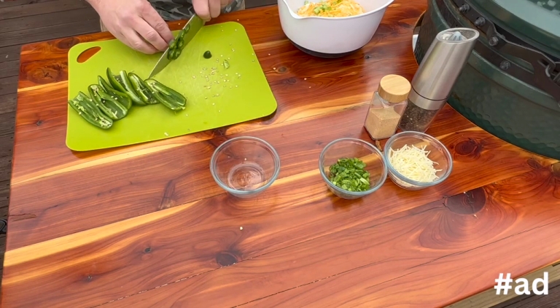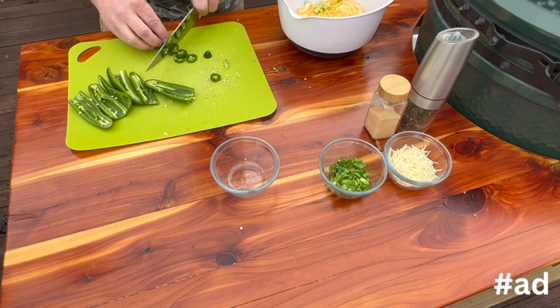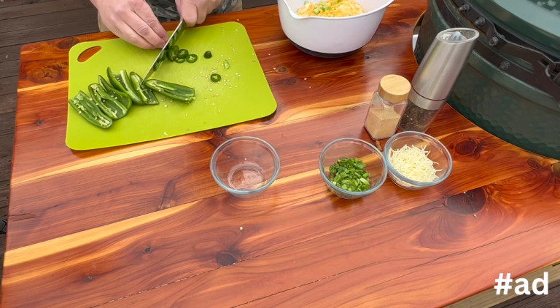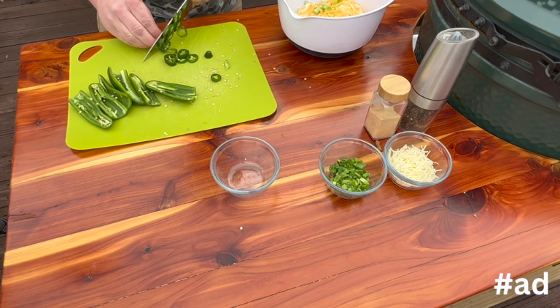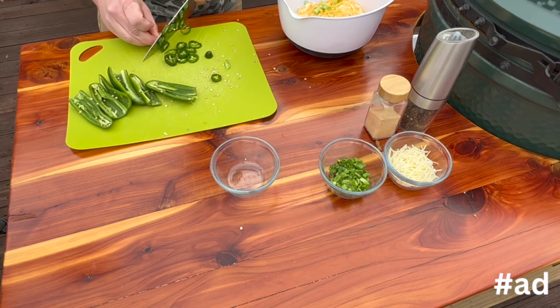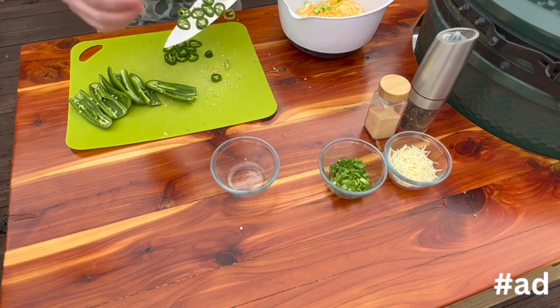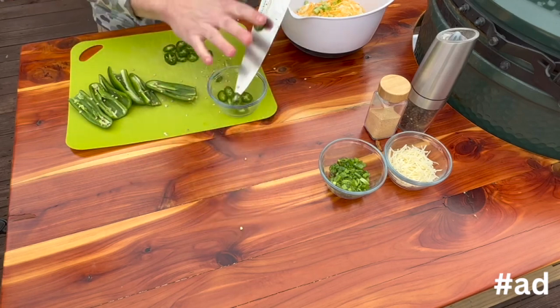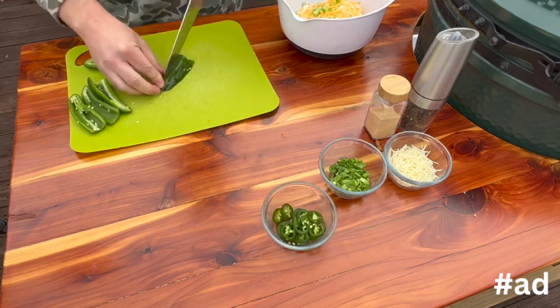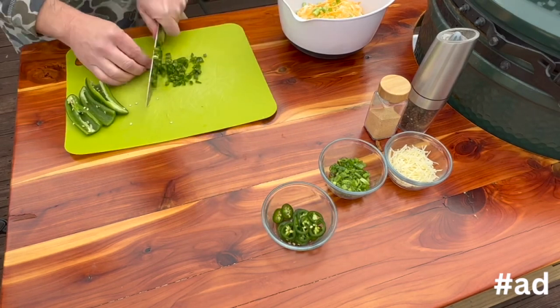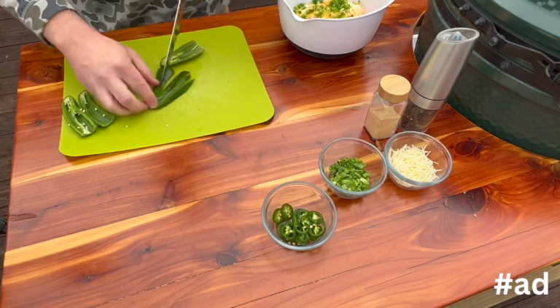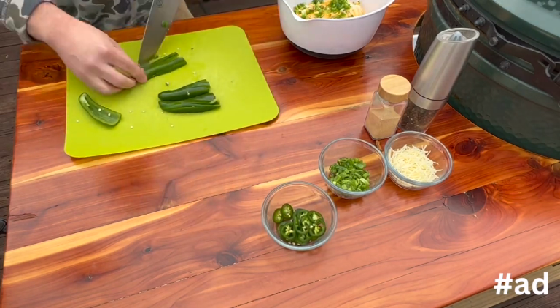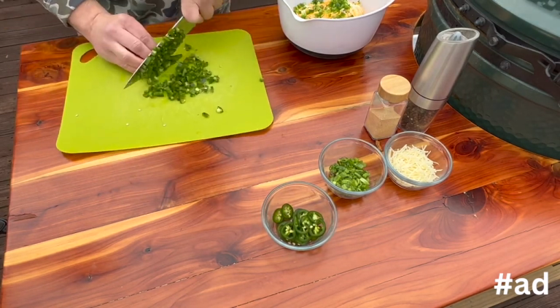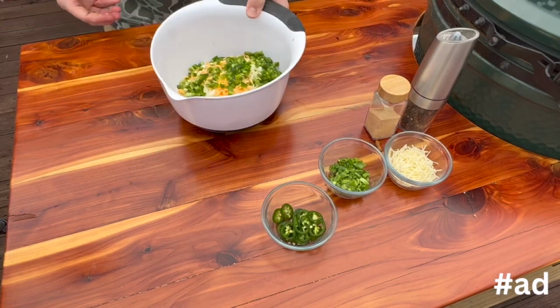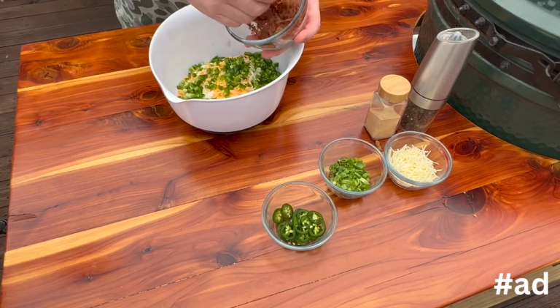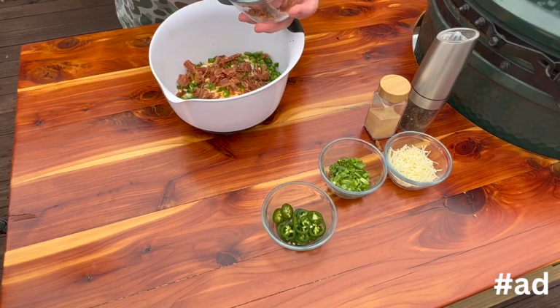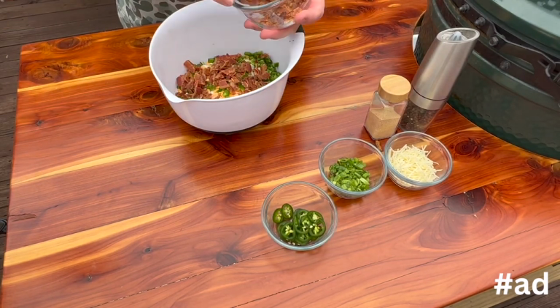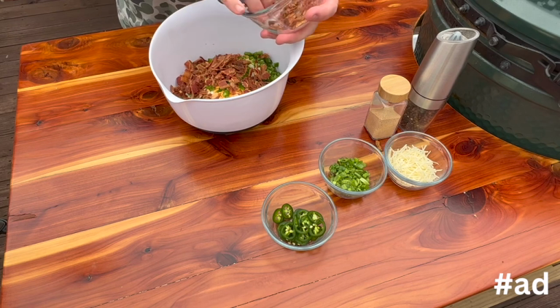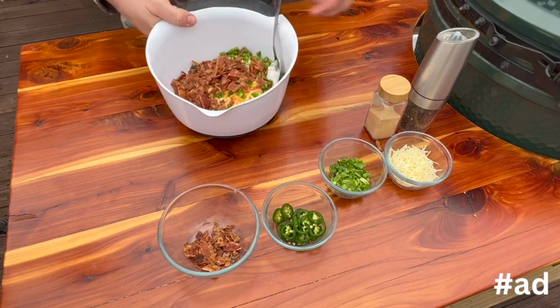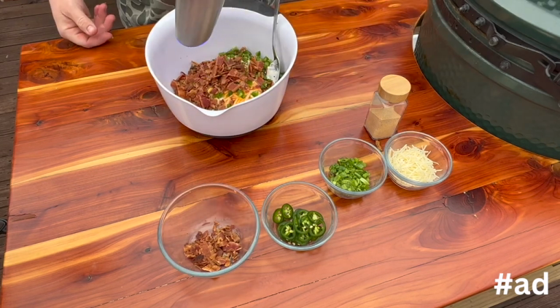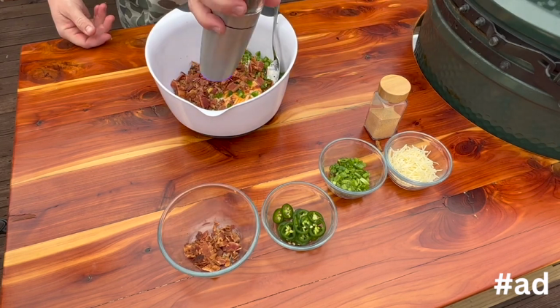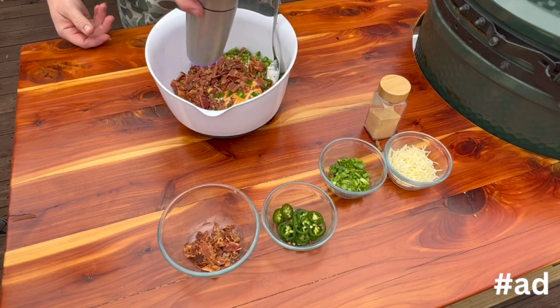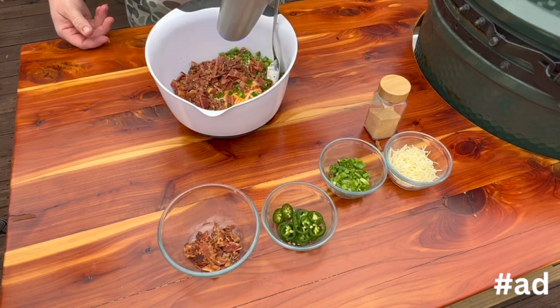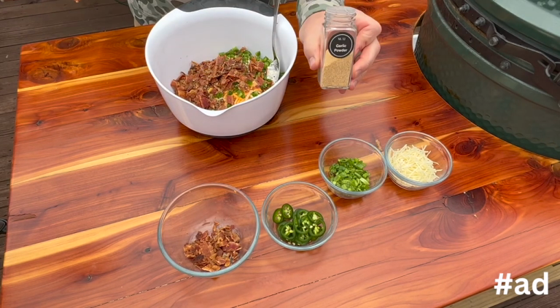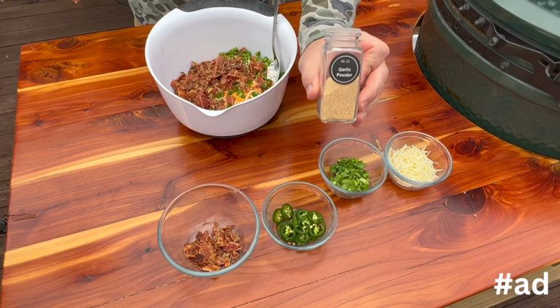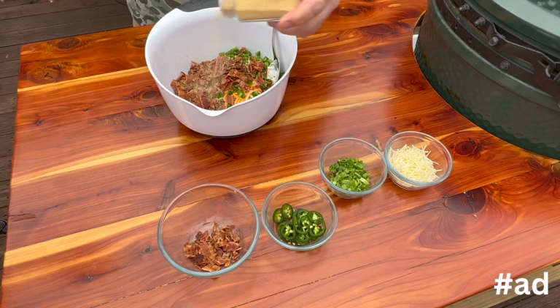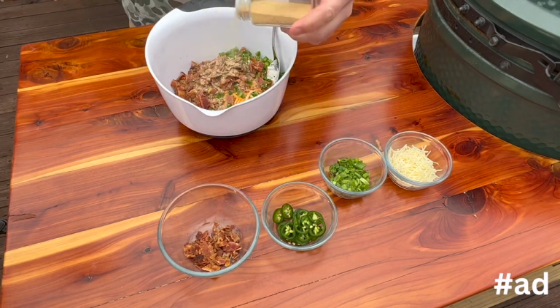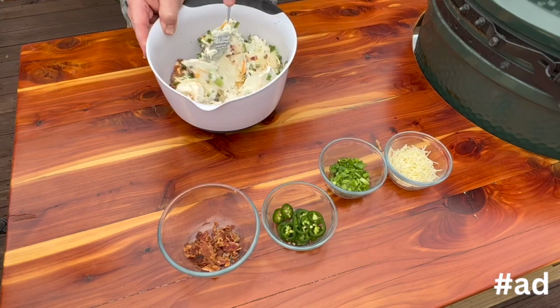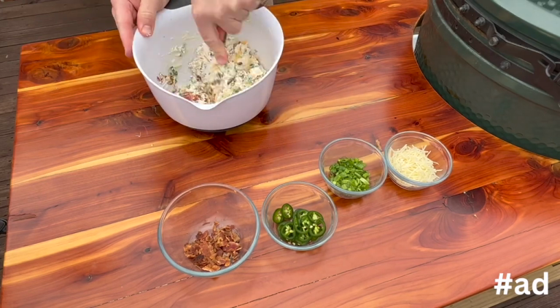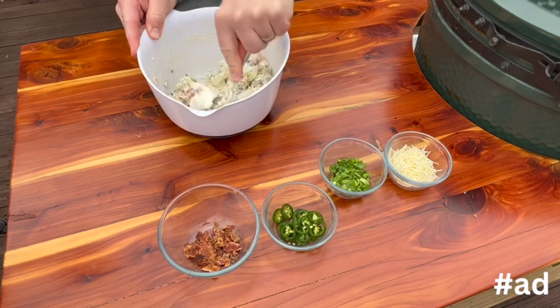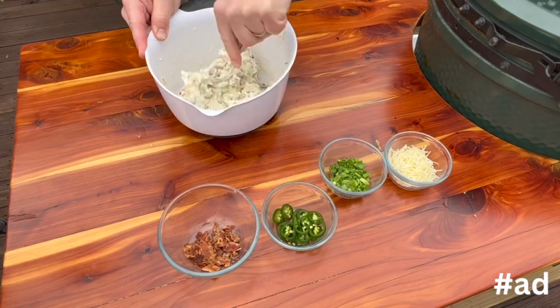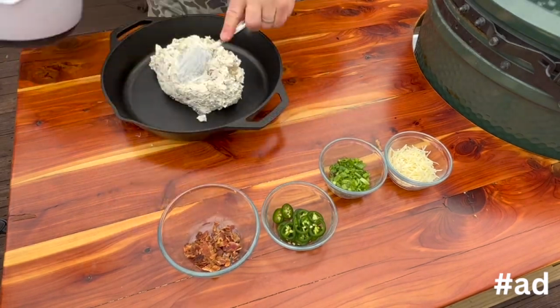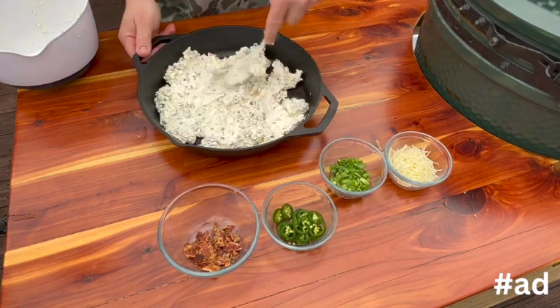I'm going to slice one jalapeño into rings to go on top of the dip, and the rest of them I'm going to dice. Next, I'm going to add in that crispy Smithfield bacon, then add about two teaspoons of pepper and about the same of garlic powder.